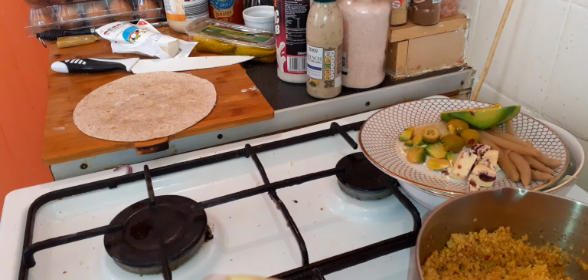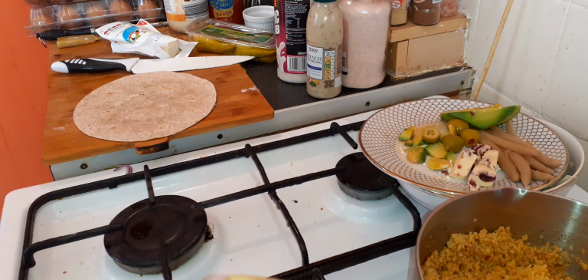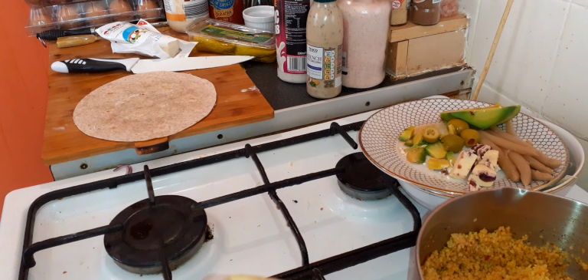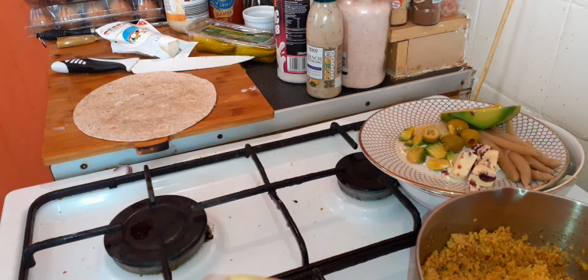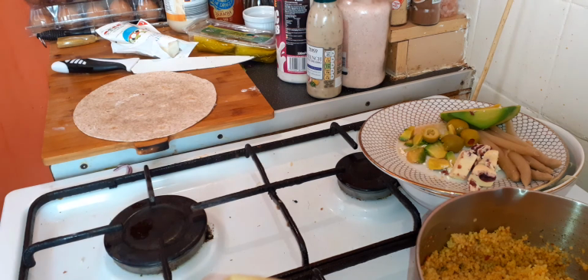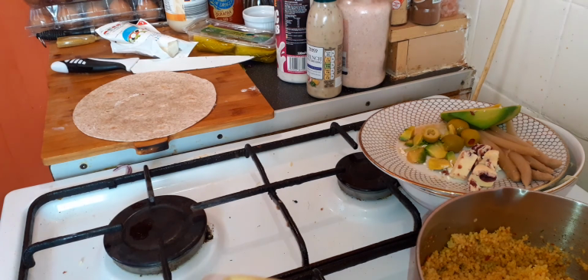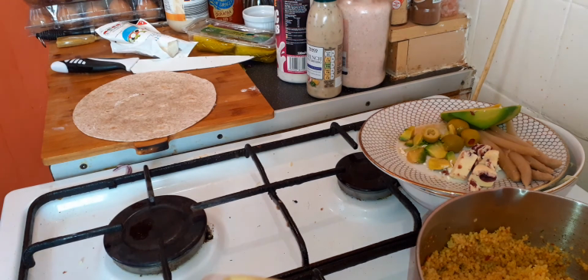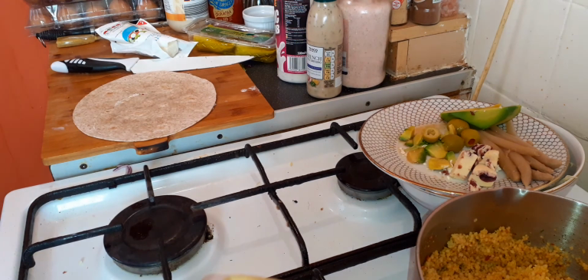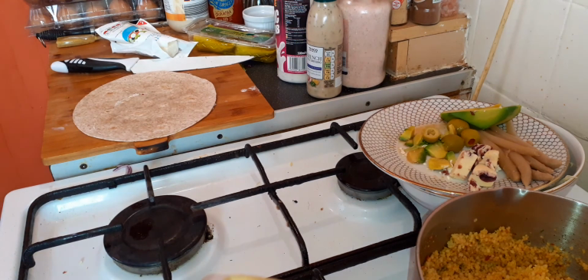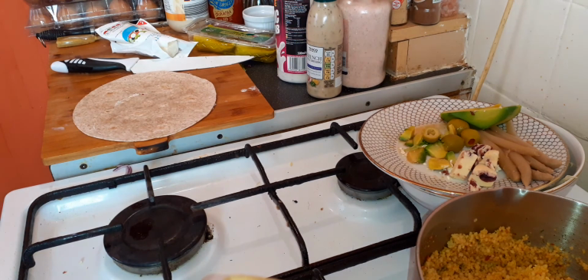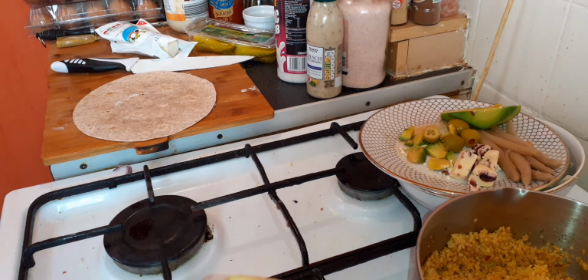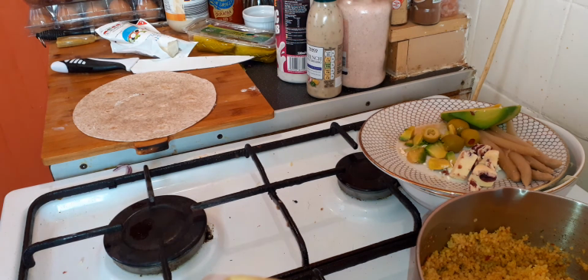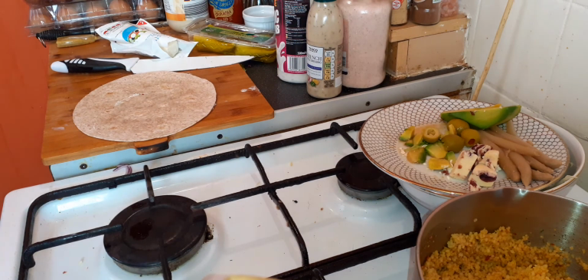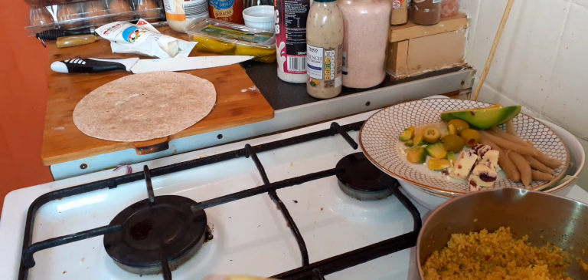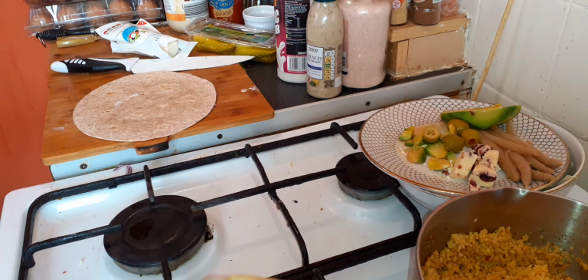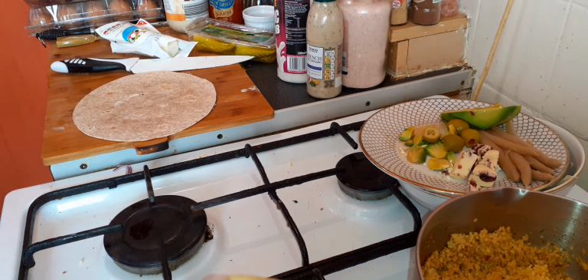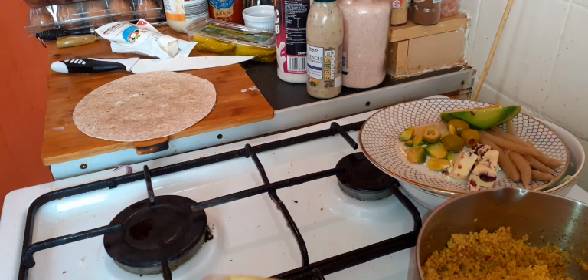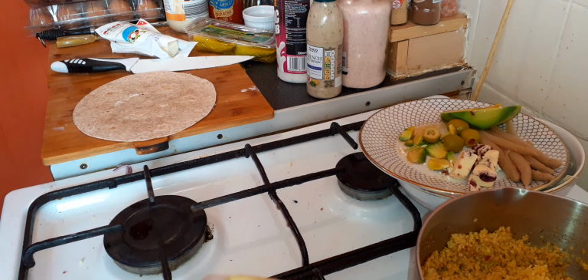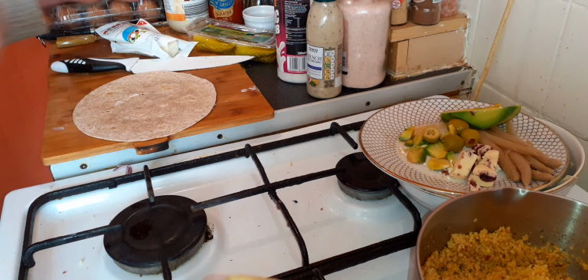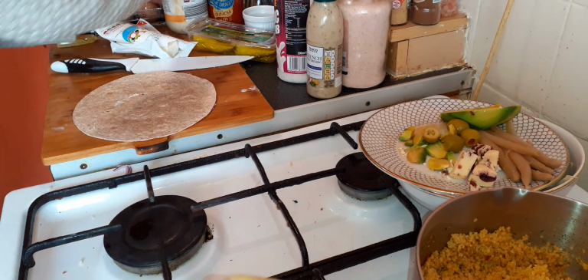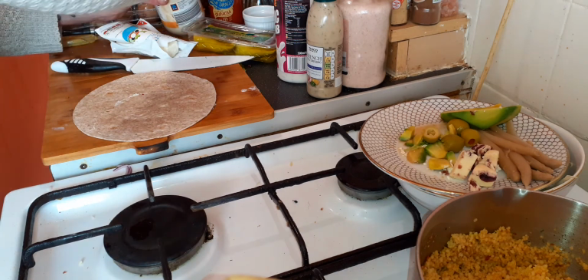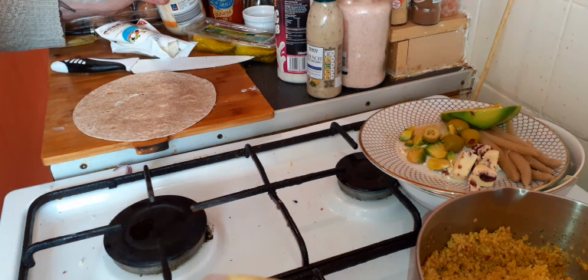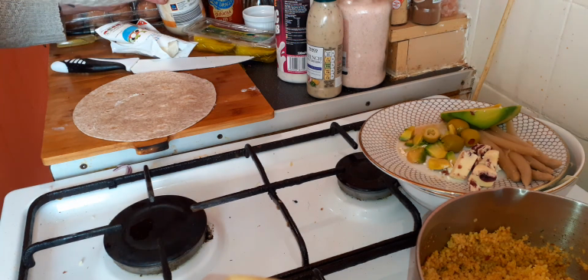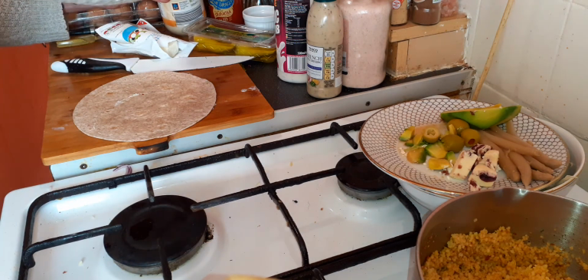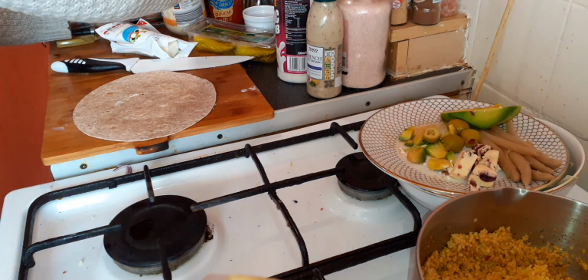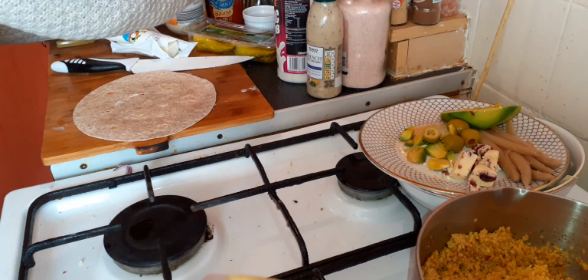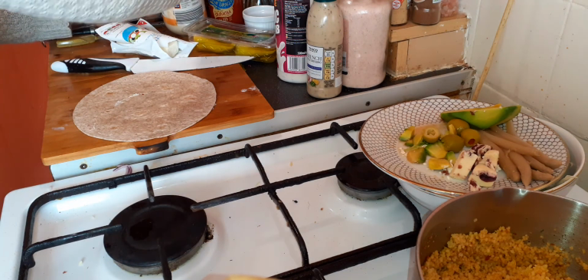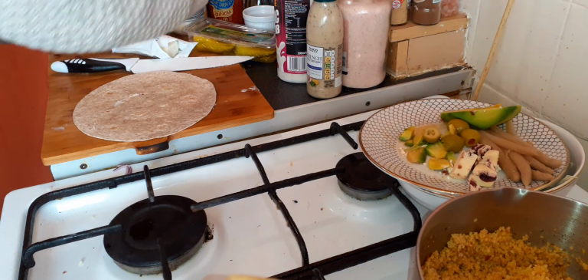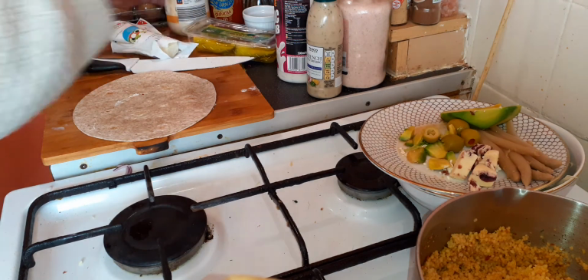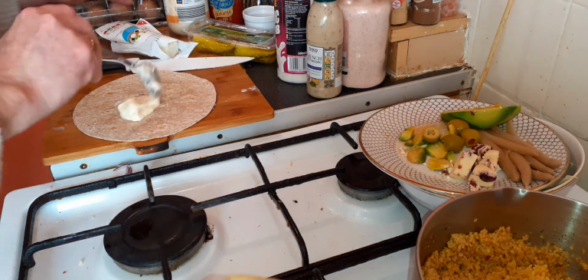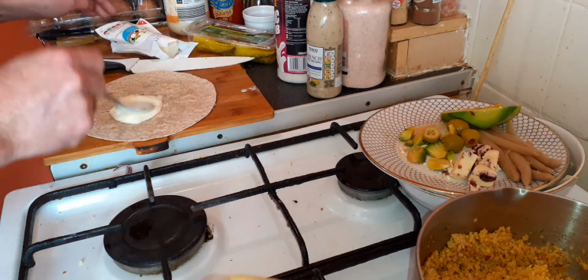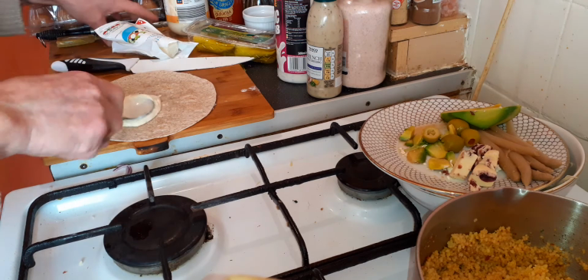Afternoon folks, I'm going to use couscous for the wrap I'm going to be doing. So first of all, a spoonful of mayonnaise.